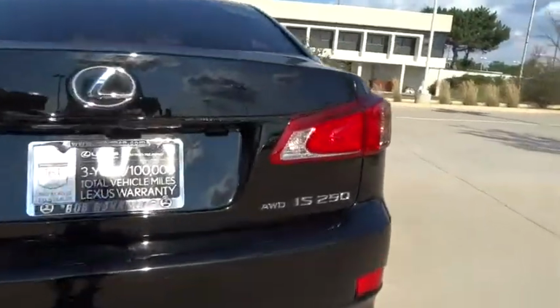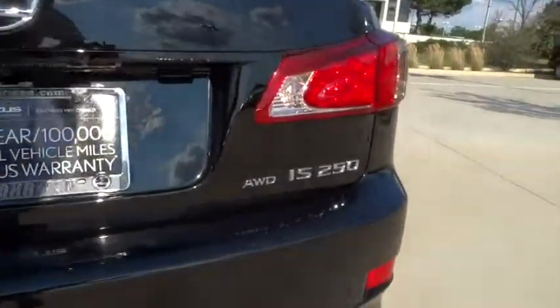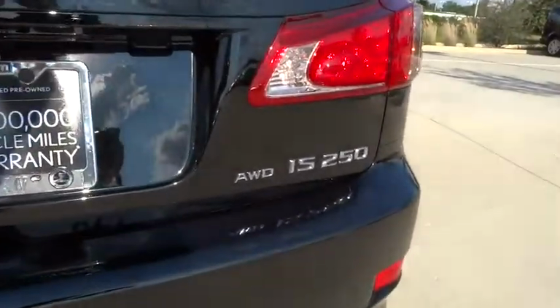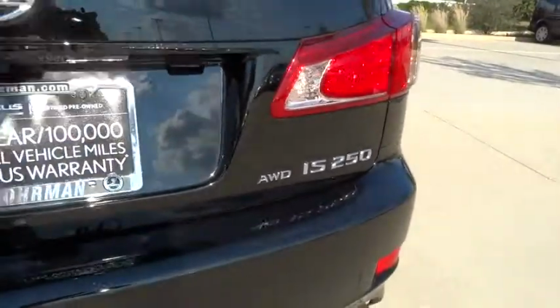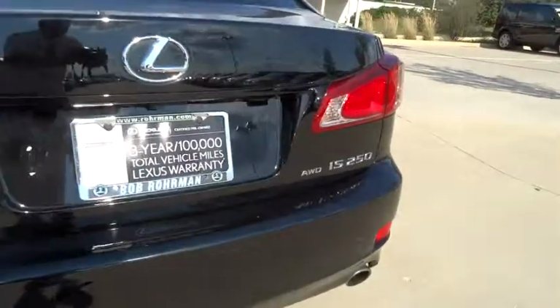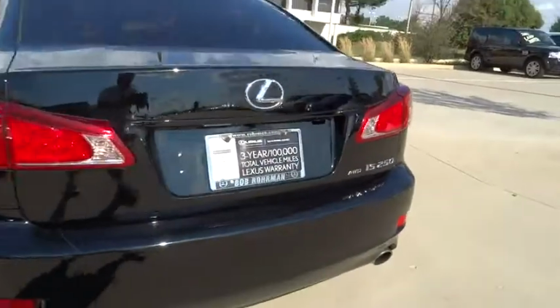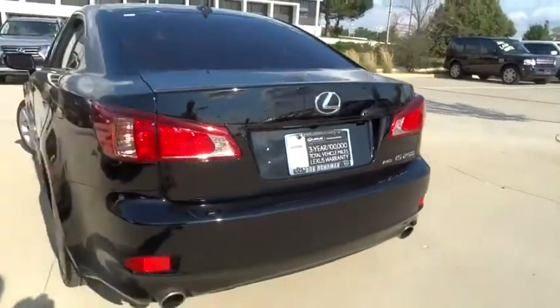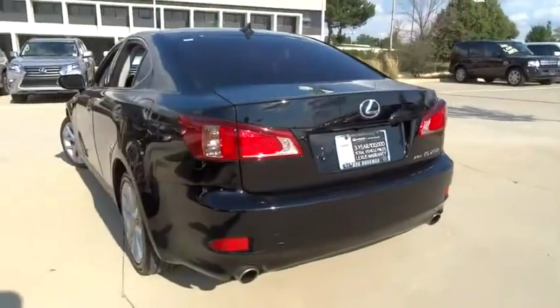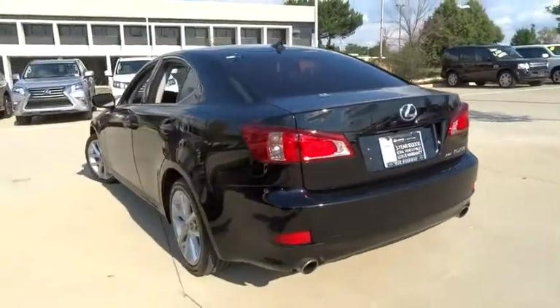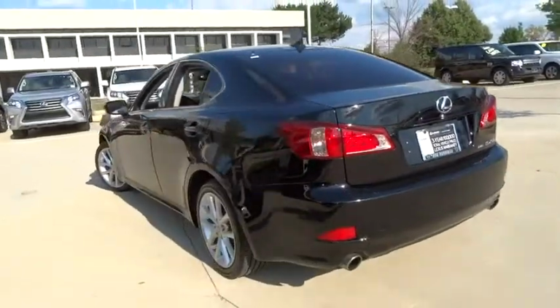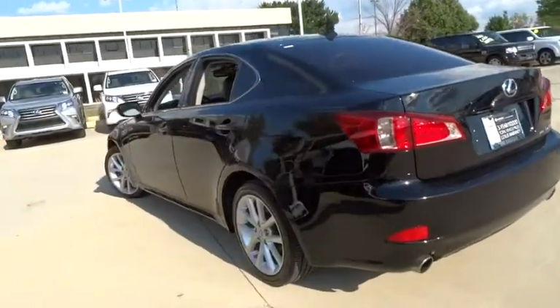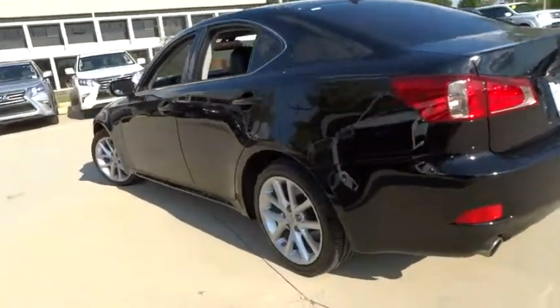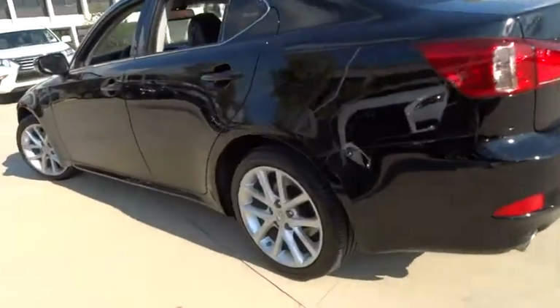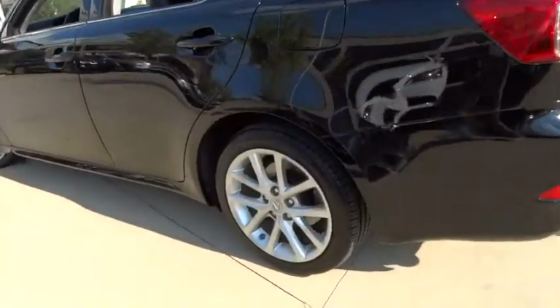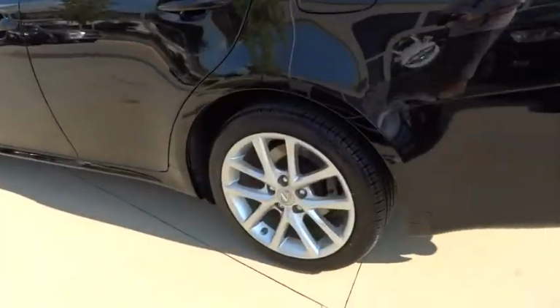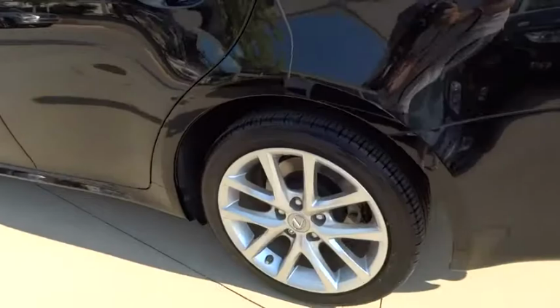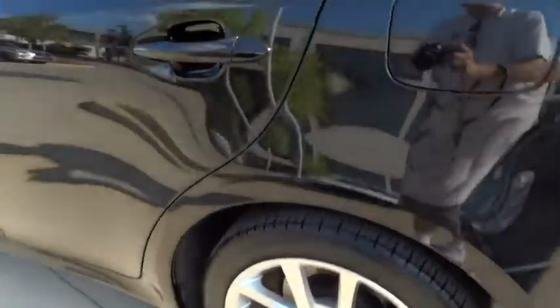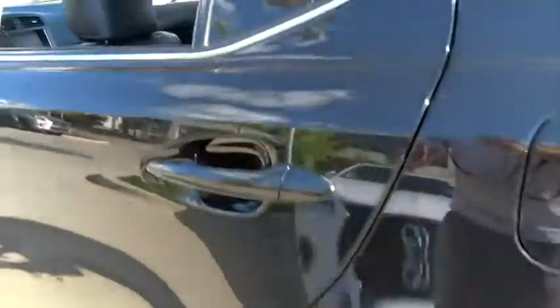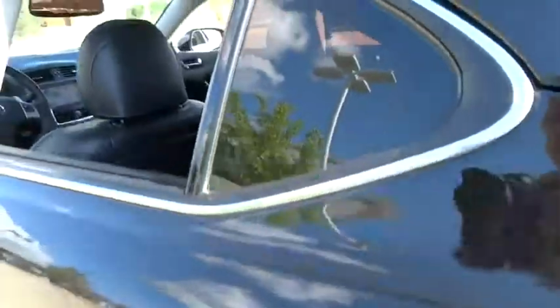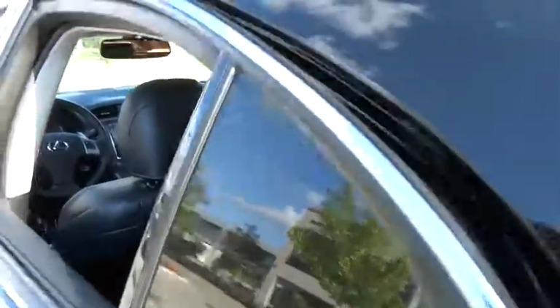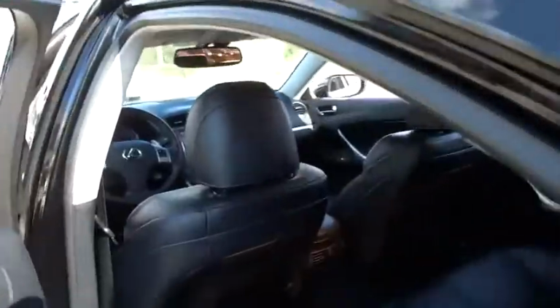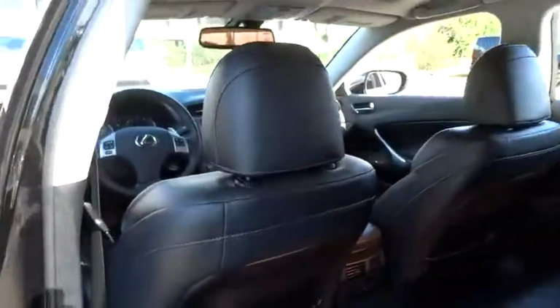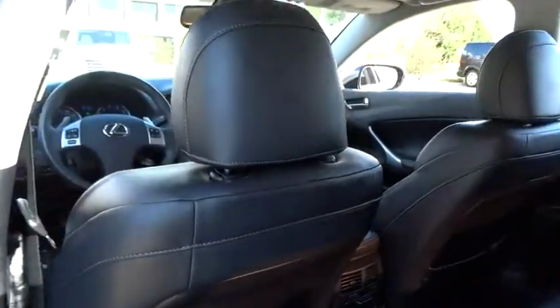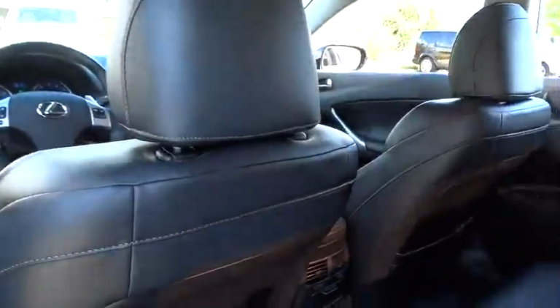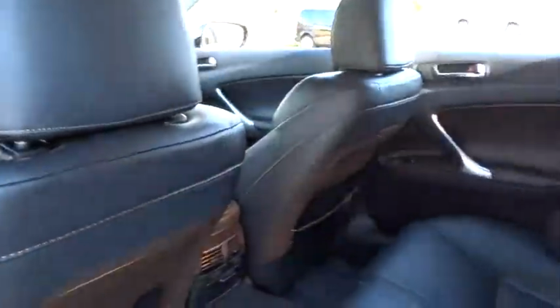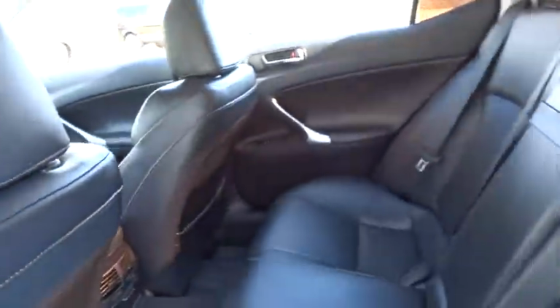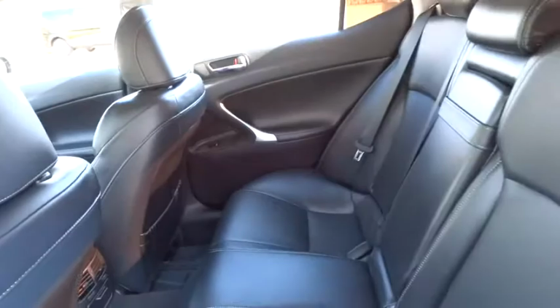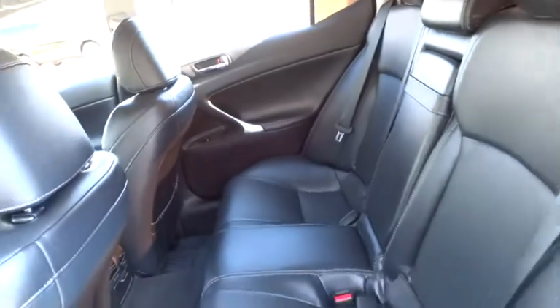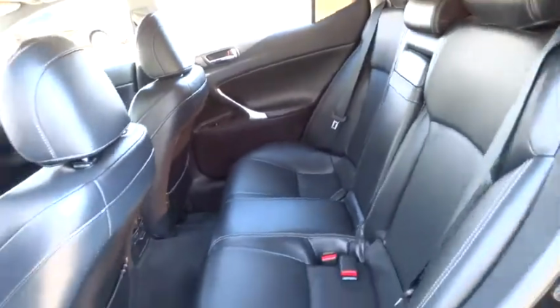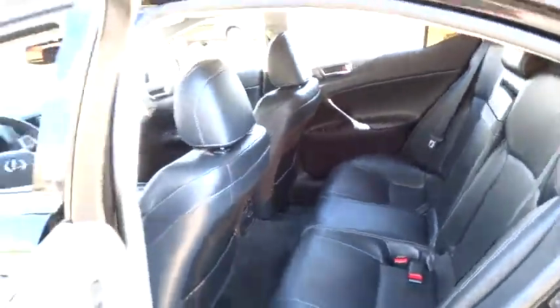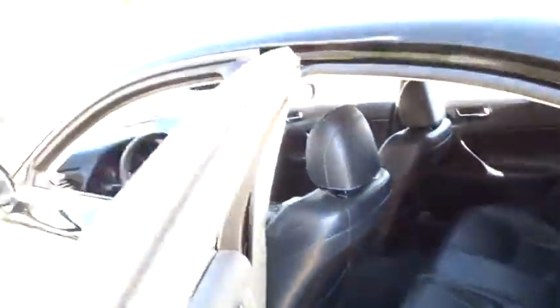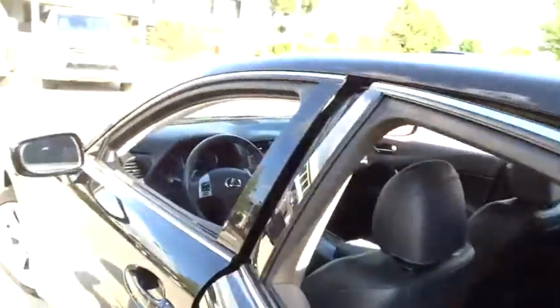This vehicle has less than 35,000 miles. Here are some of this vehicle's great options: stability control, CD changer, anti-lock braking system, power passenger seat, keyless entry, steering wheel audio control, and traction control.